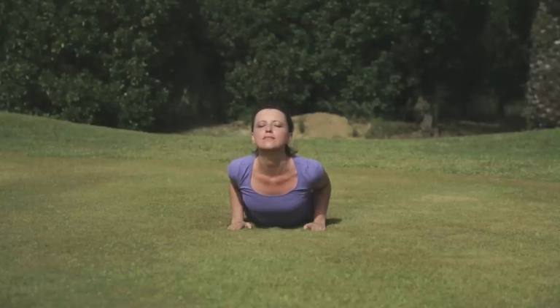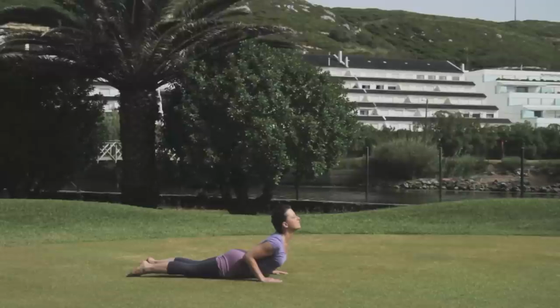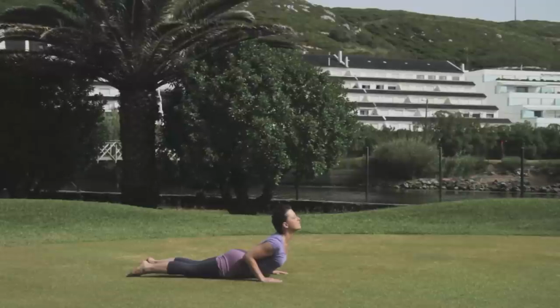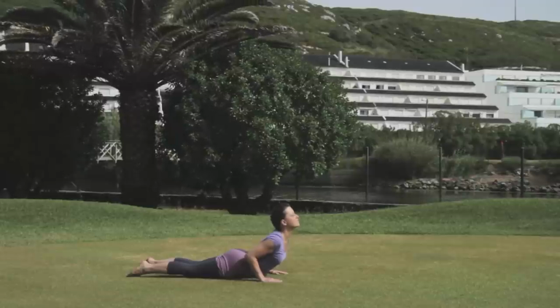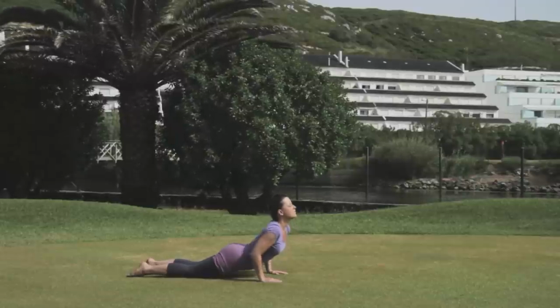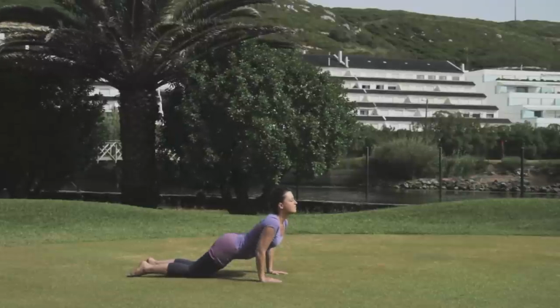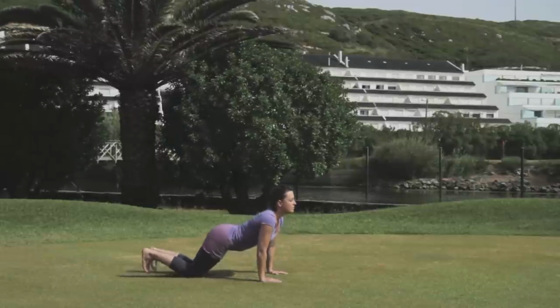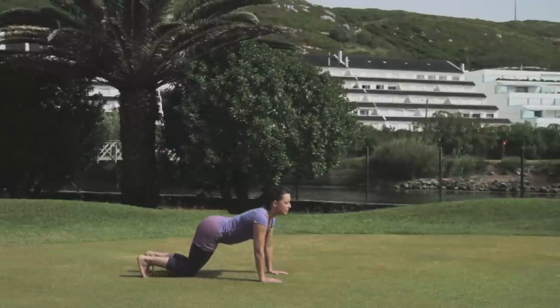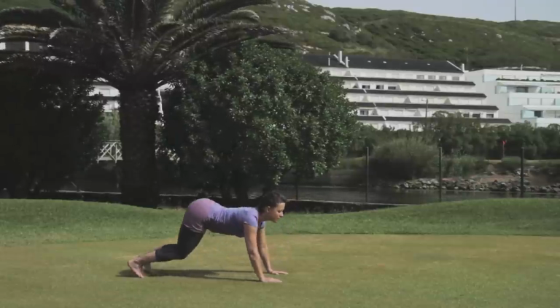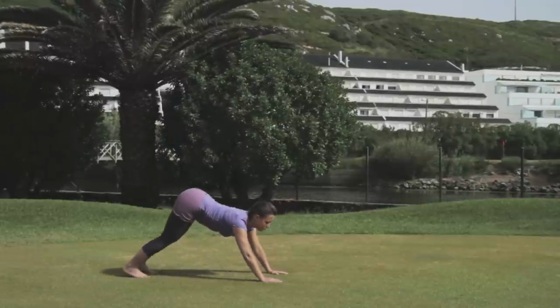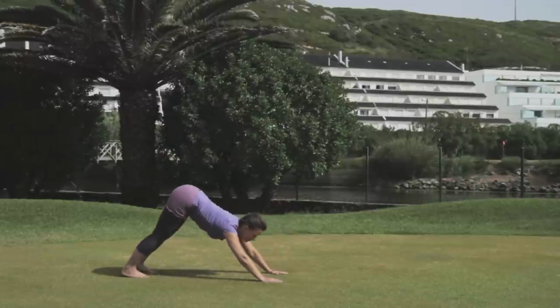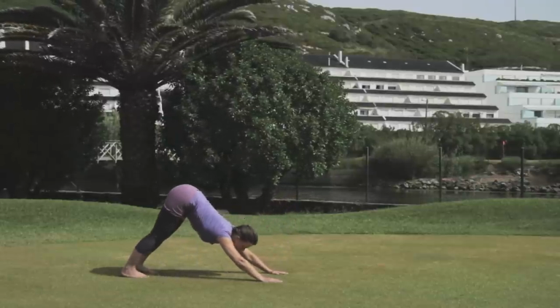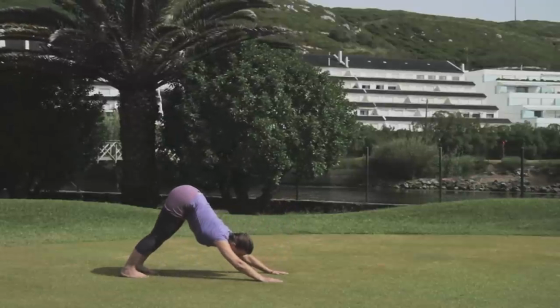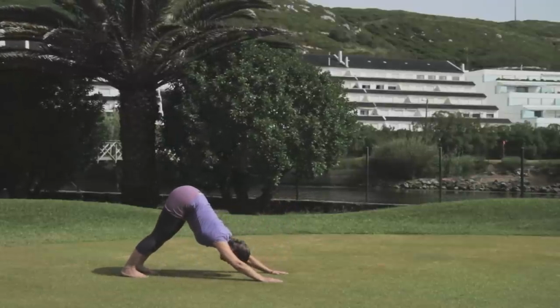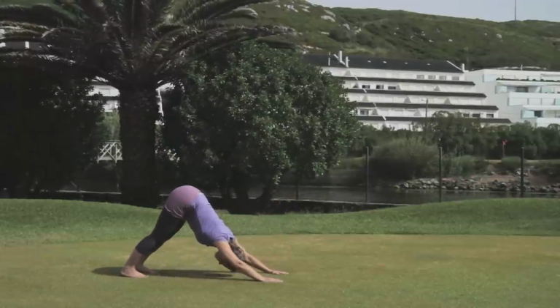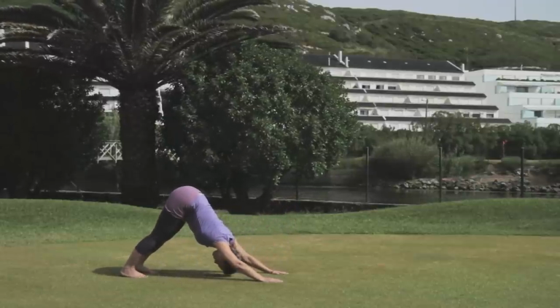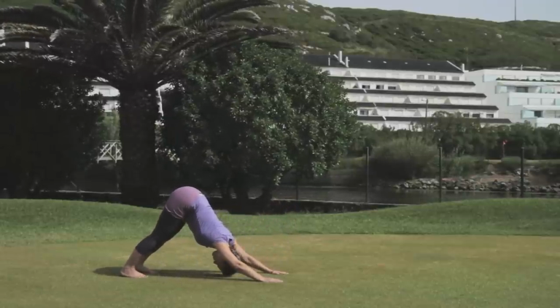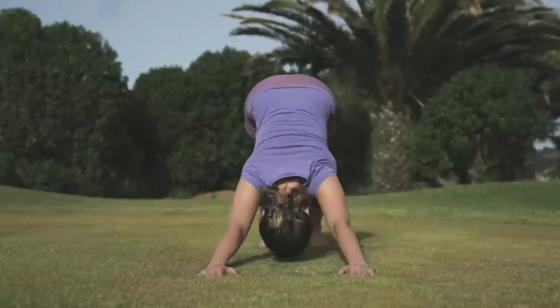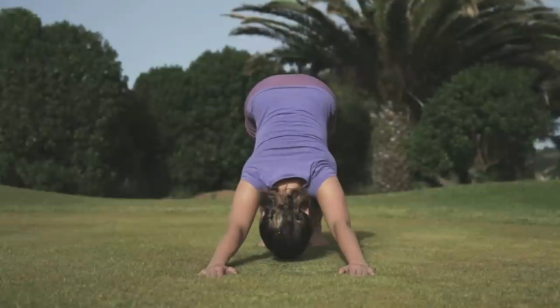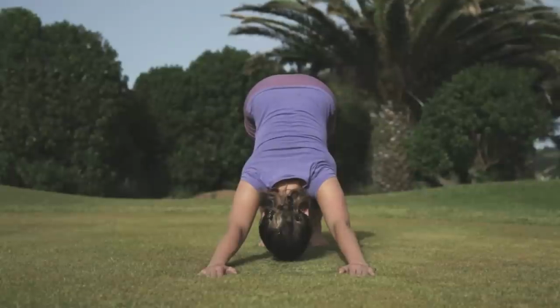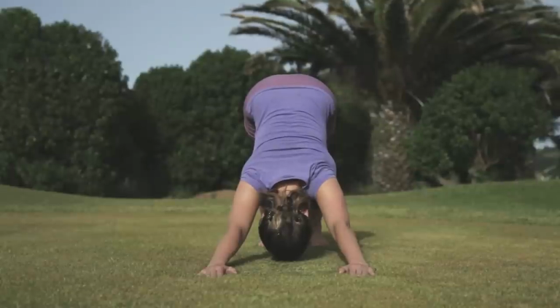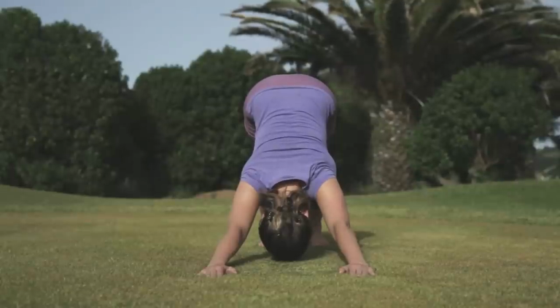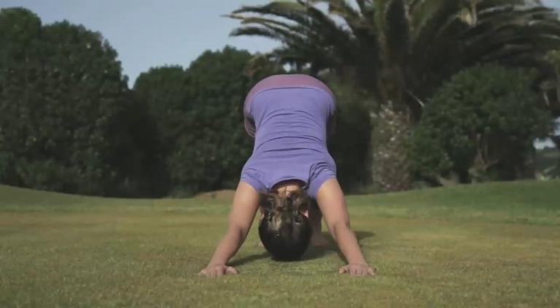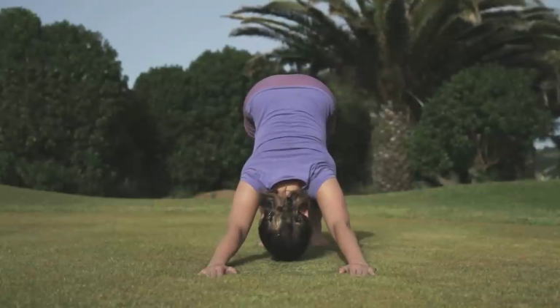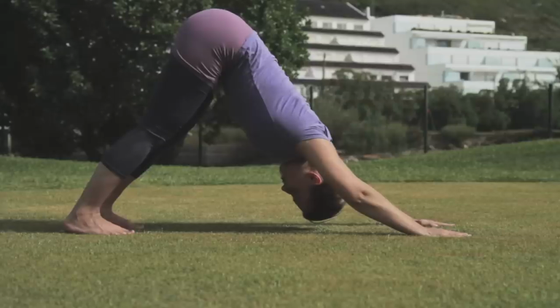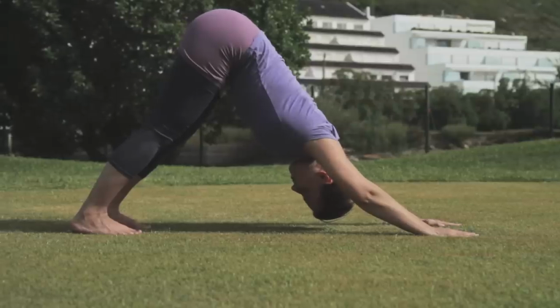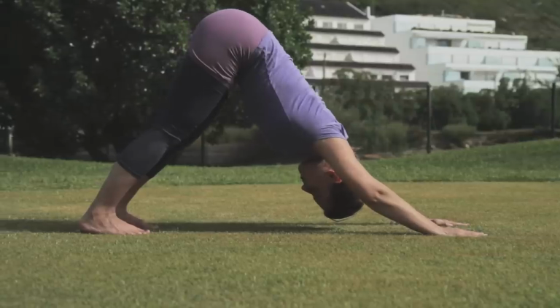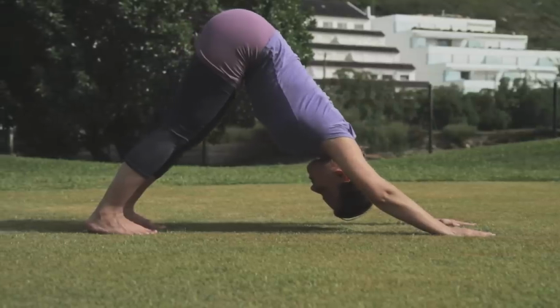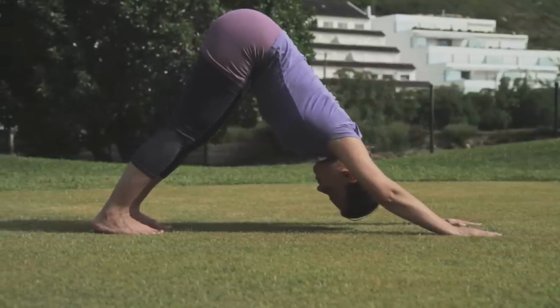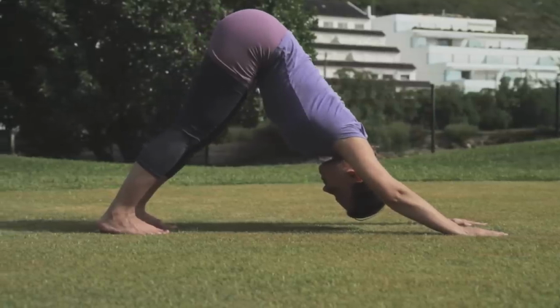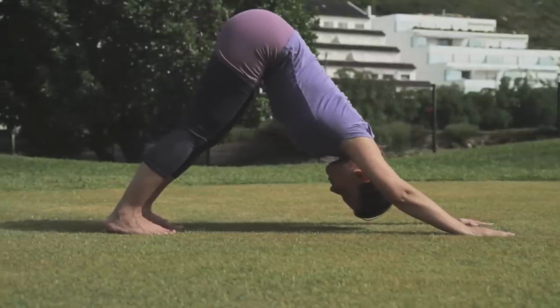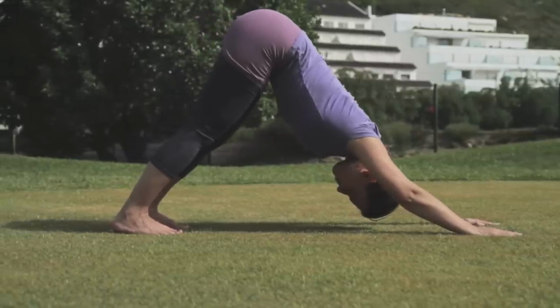Curl the toes under as you prepare for the downward dog. Breathing out, raise the hips off the ground and into the air, making a gentle effort to reach your heels to the ground.